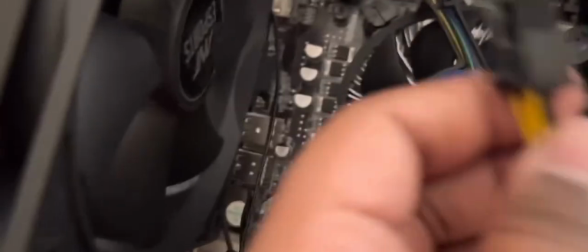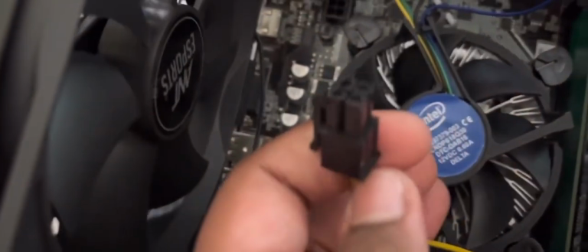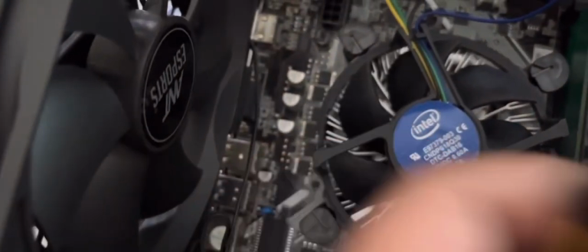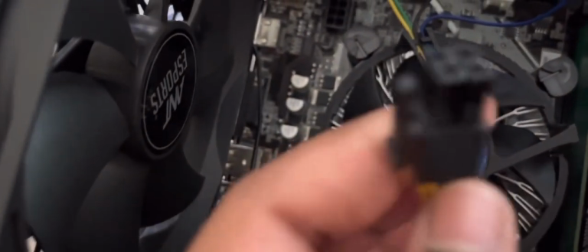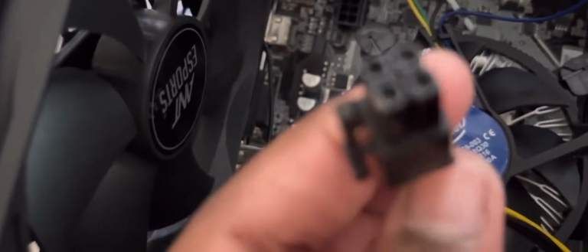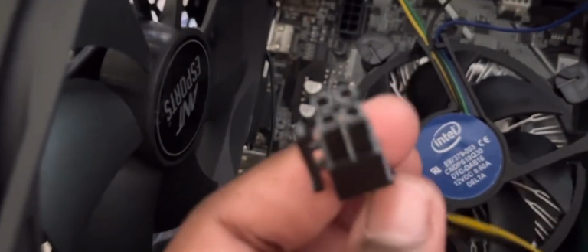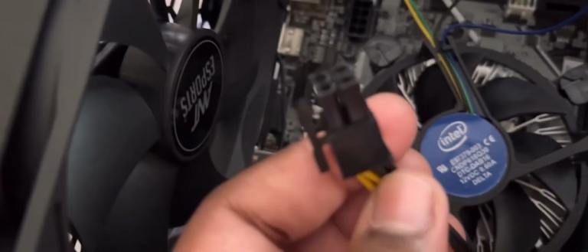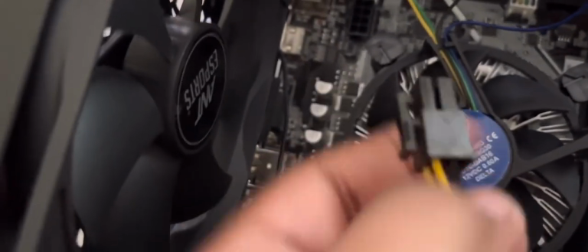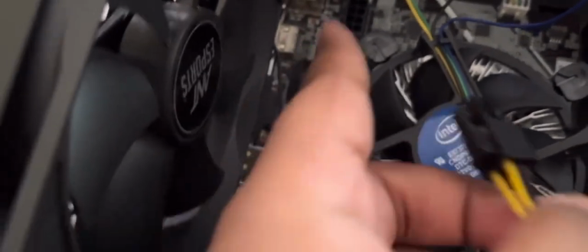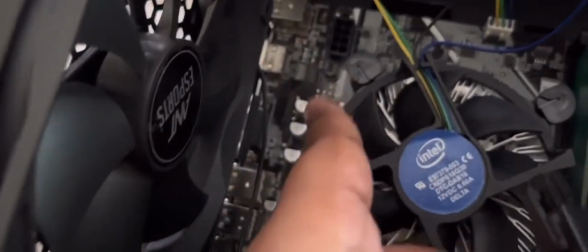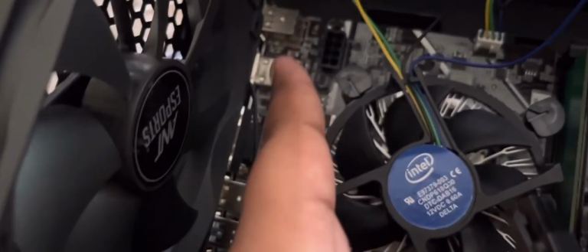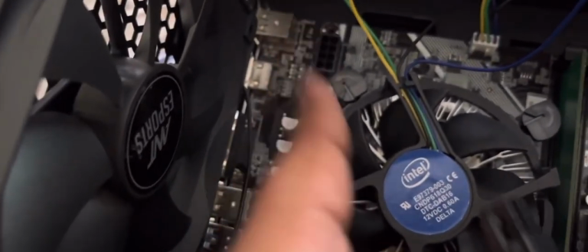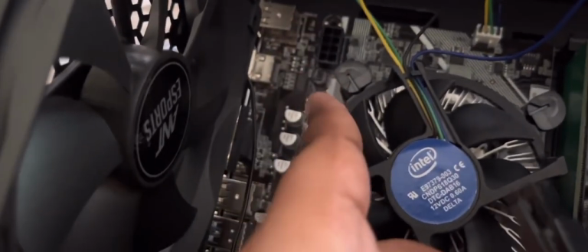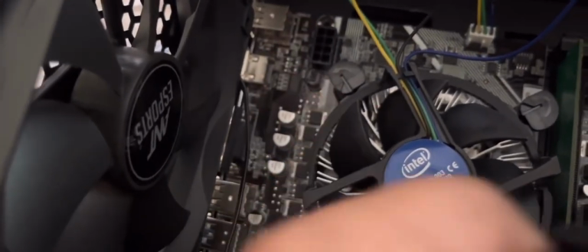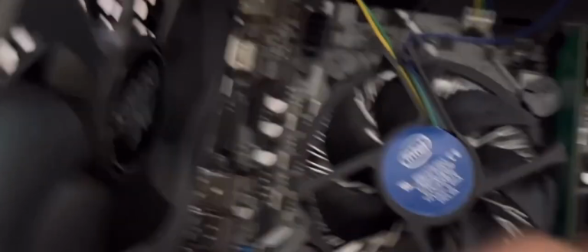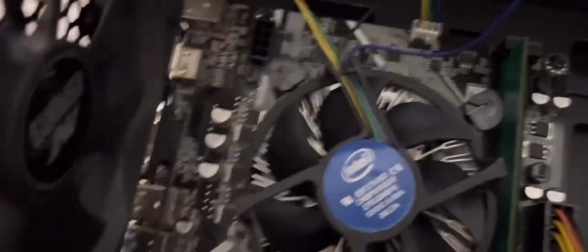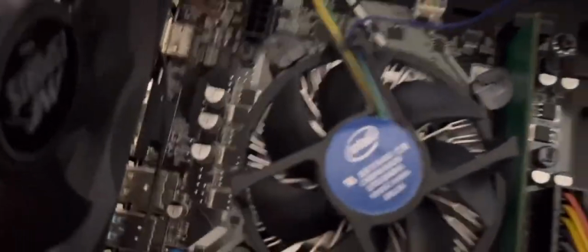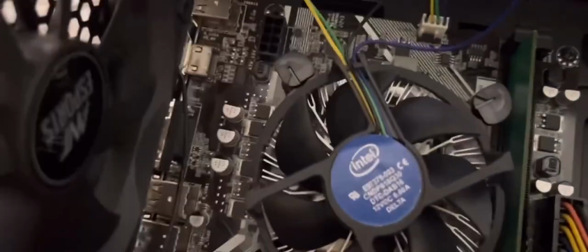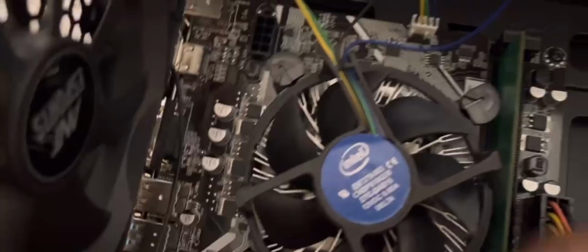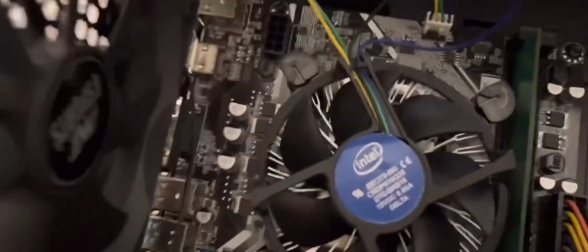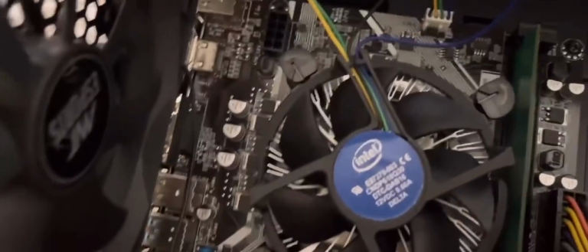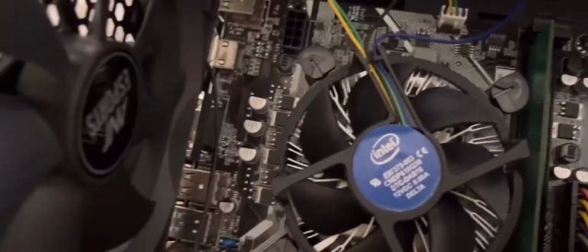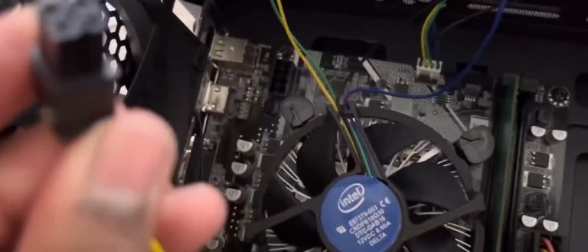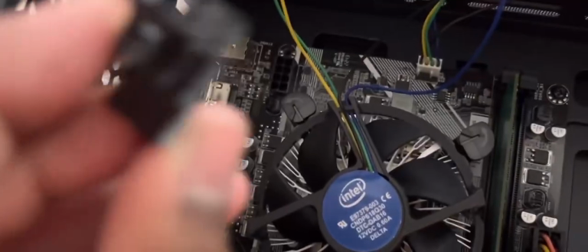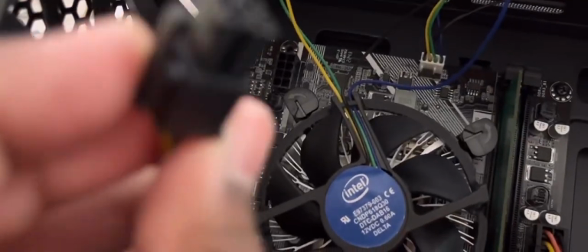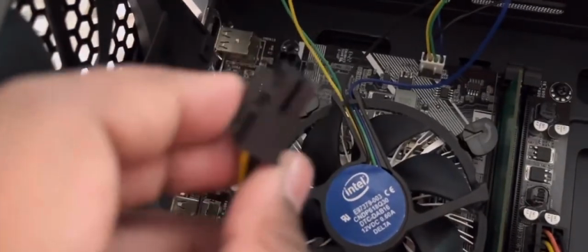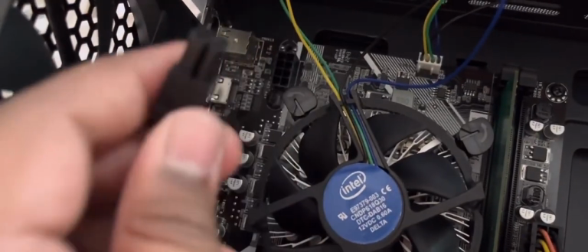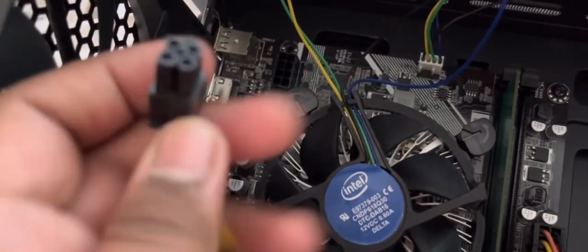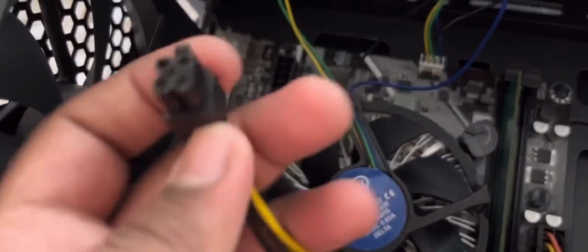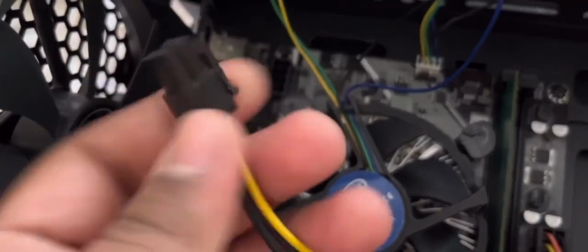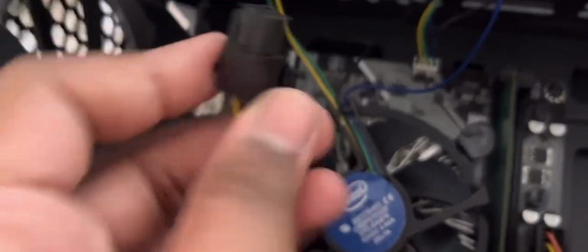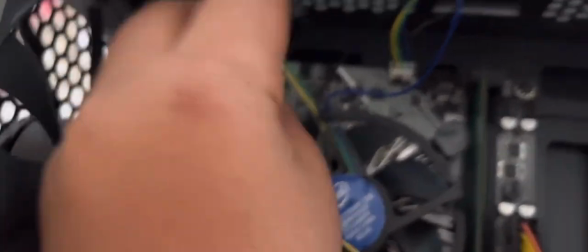If your power supply only has a four-pin connector but your motherboard has eight pins, let me show you what to do. Here are three methods. First method: you don't need an adapter, you can just plug it in.